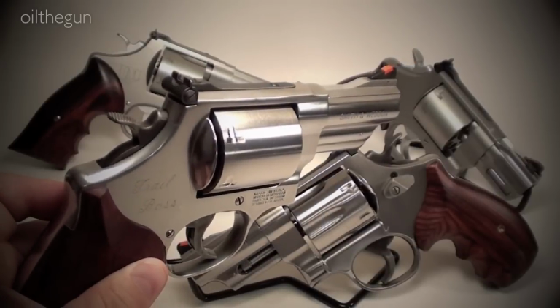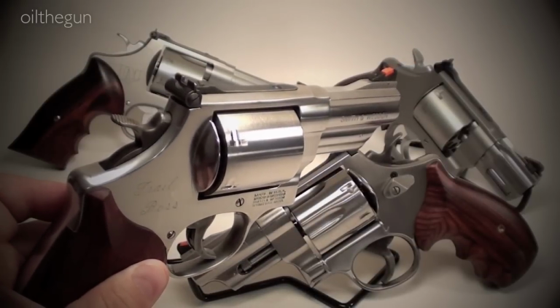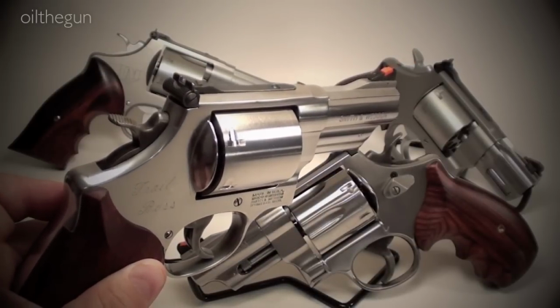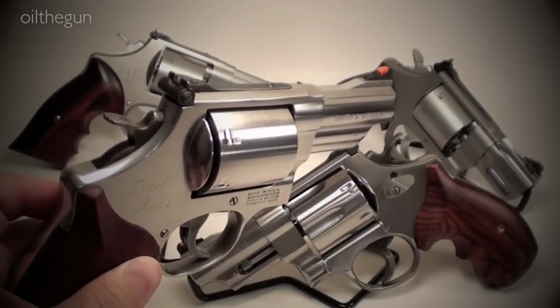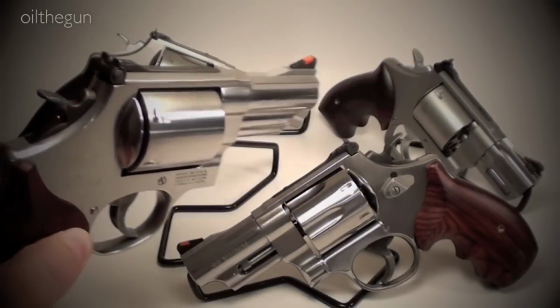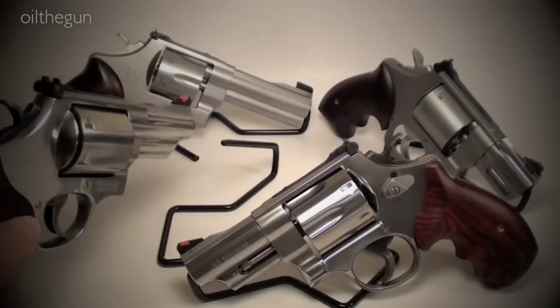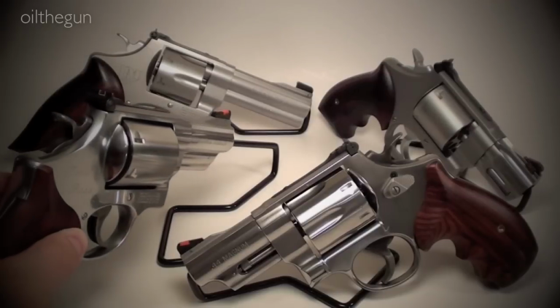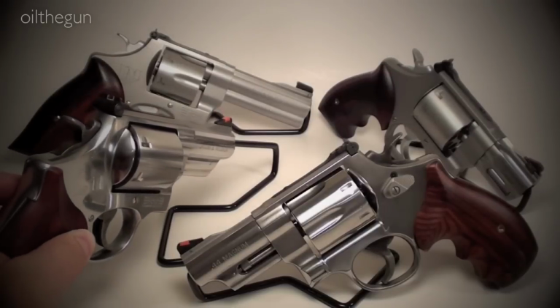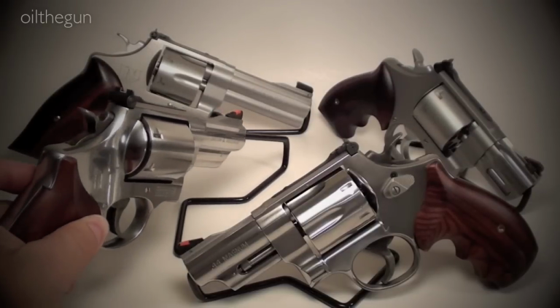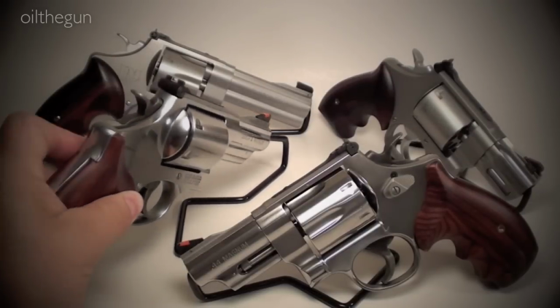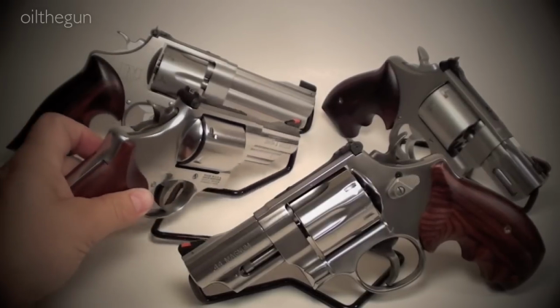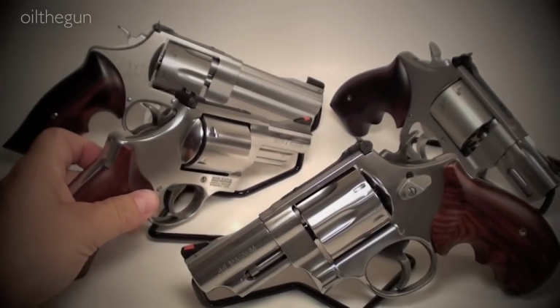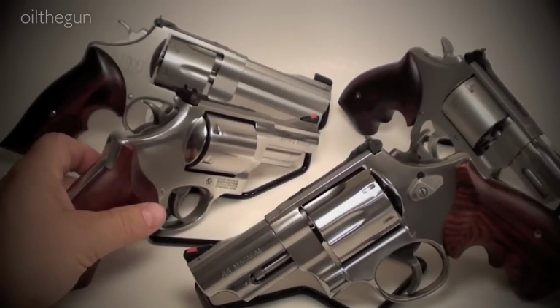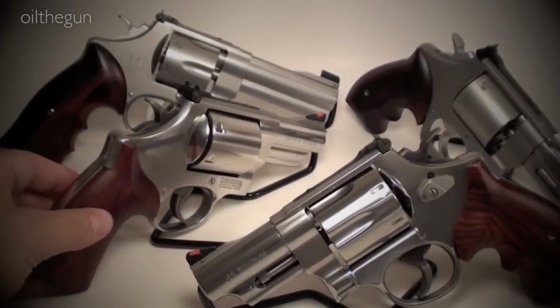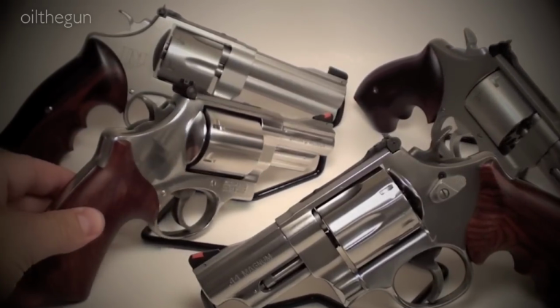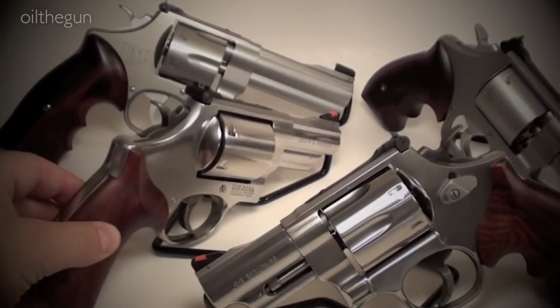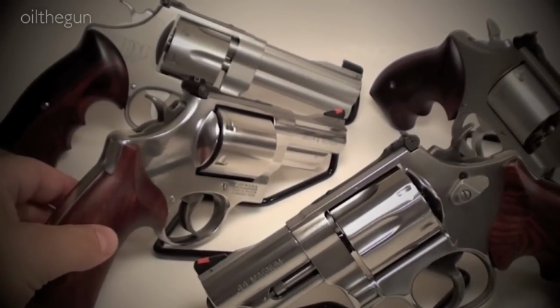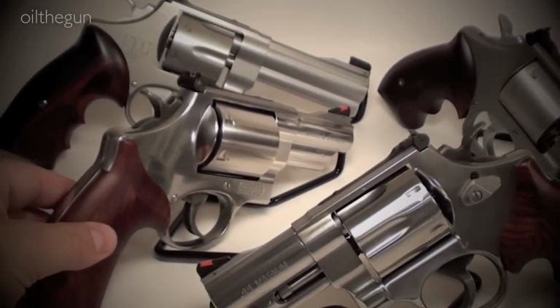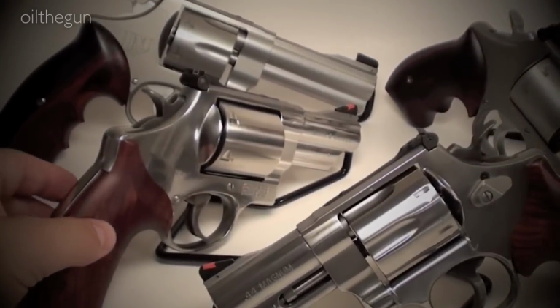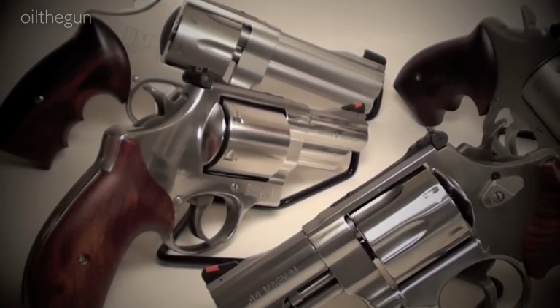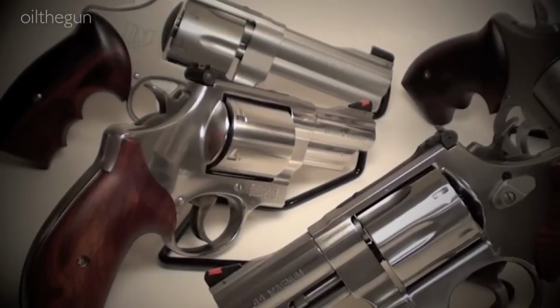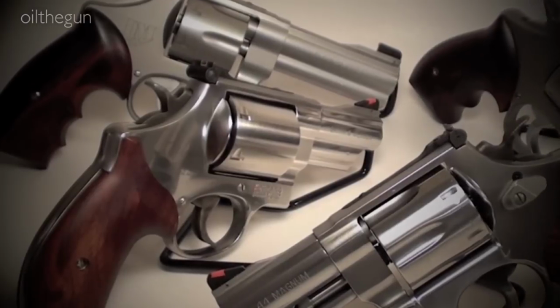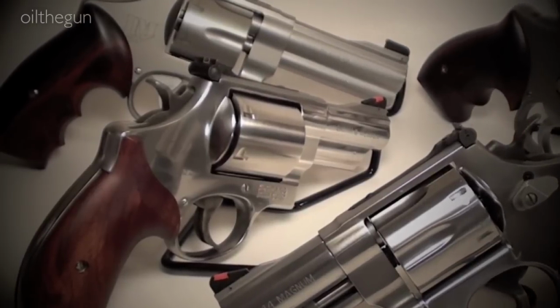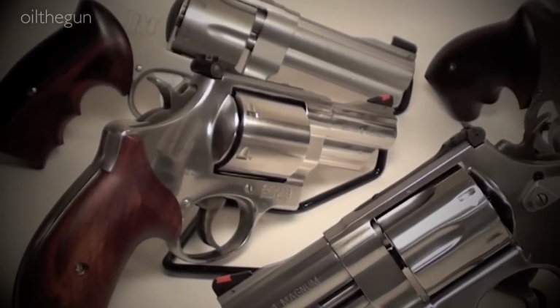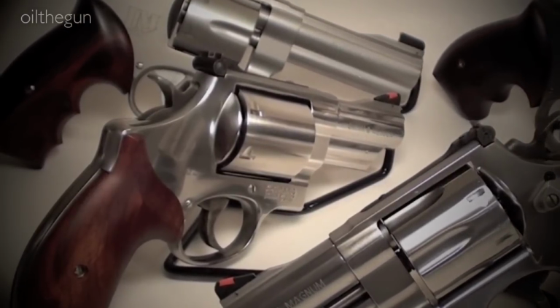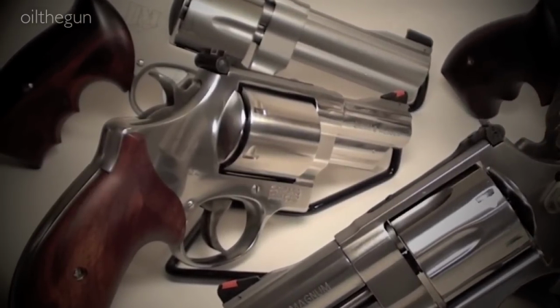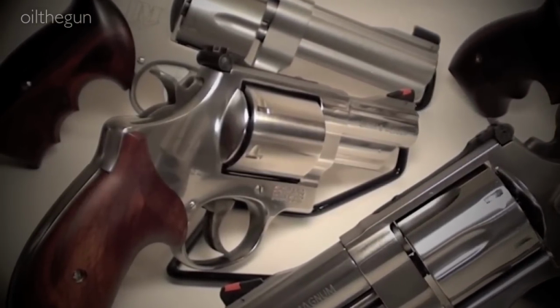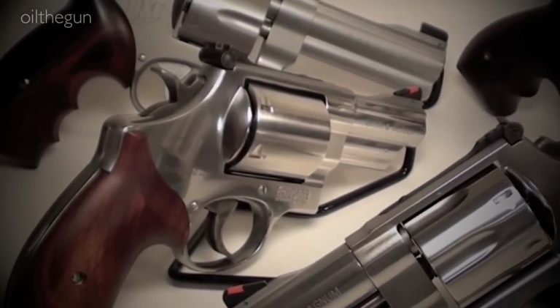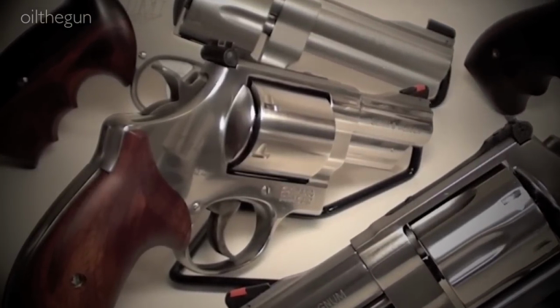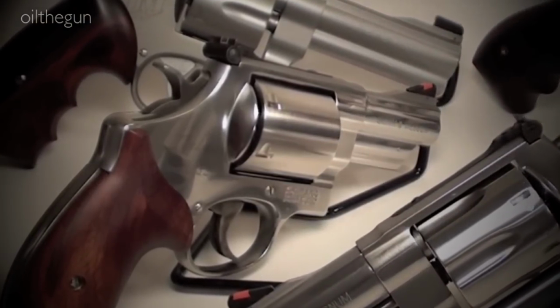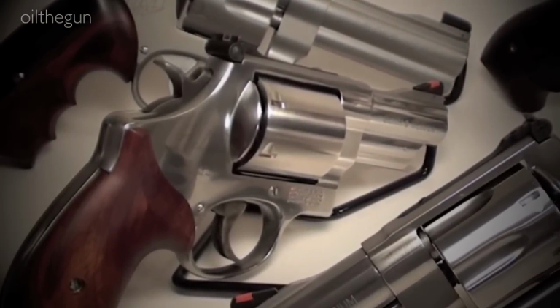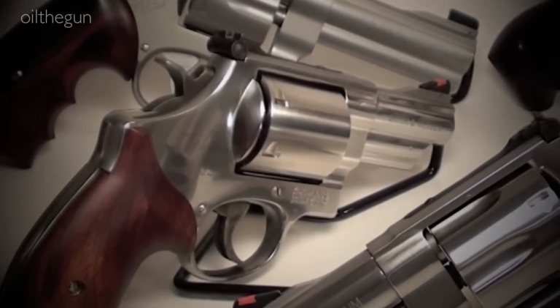I know which one I prefer aesthetically. Just curious to find out what your thoughts are, what your preferences are — which one do you prefer for any reason or personal experience? You all have a good night, guys, and I'll talk to you all later.